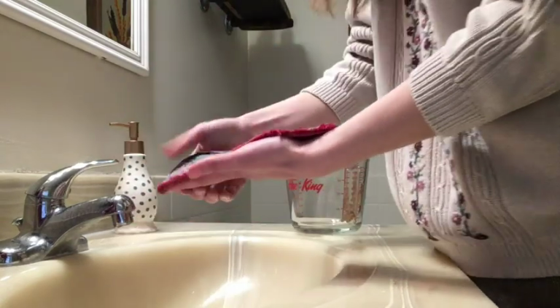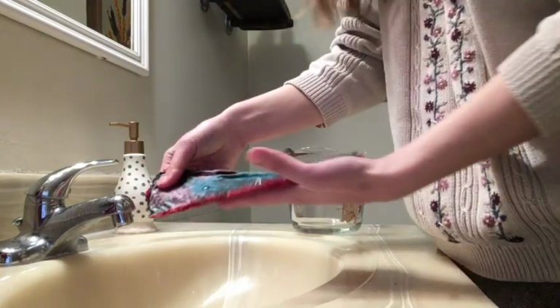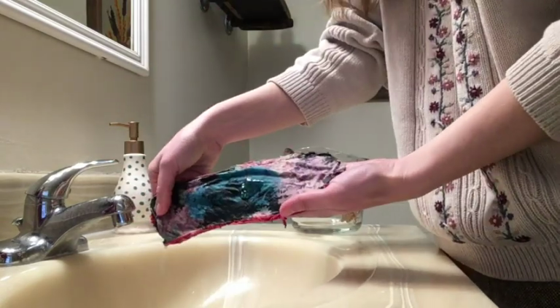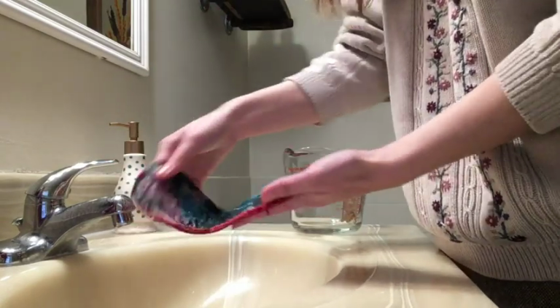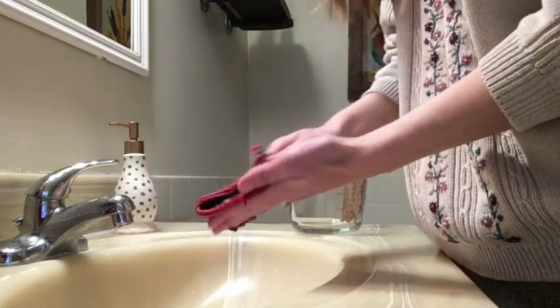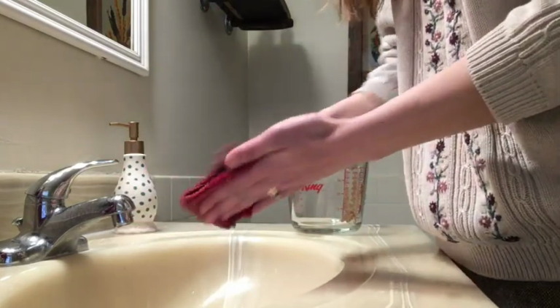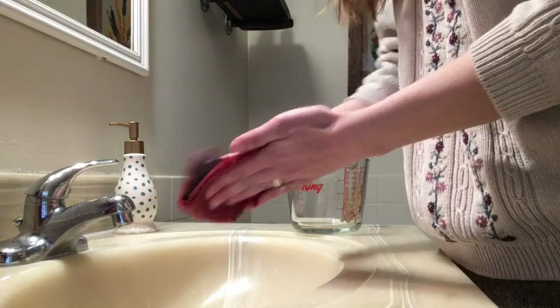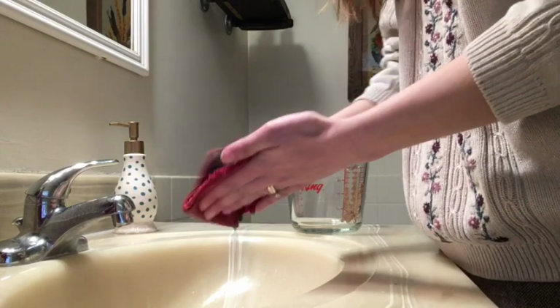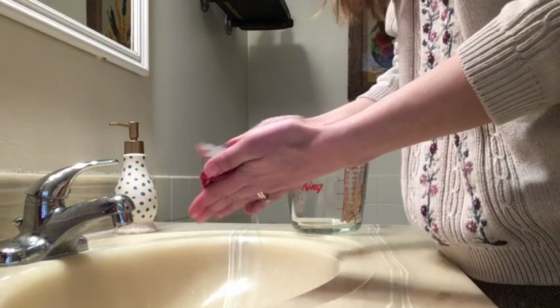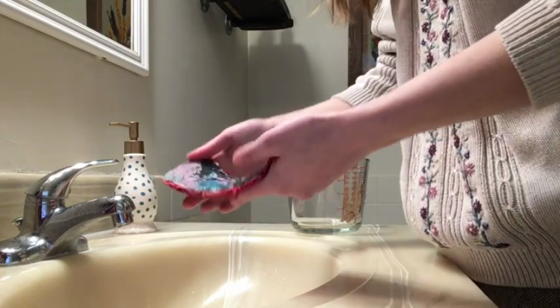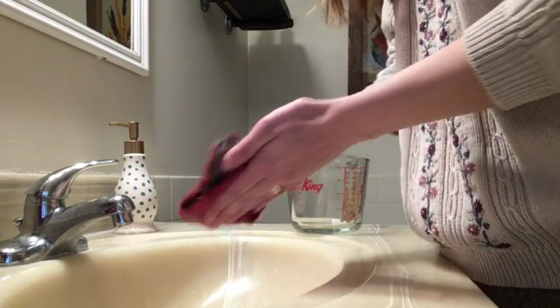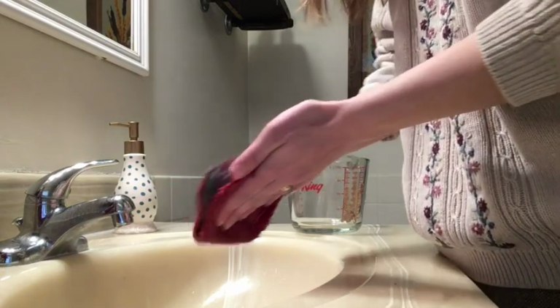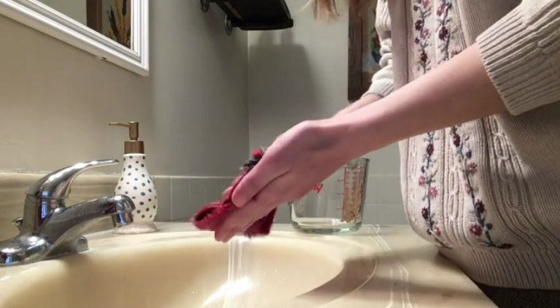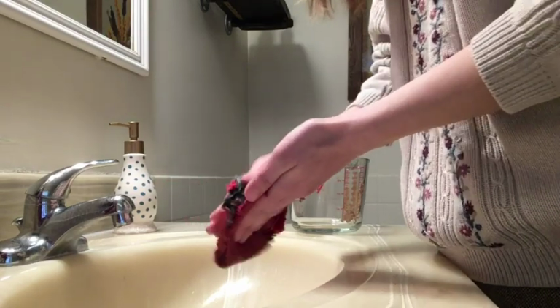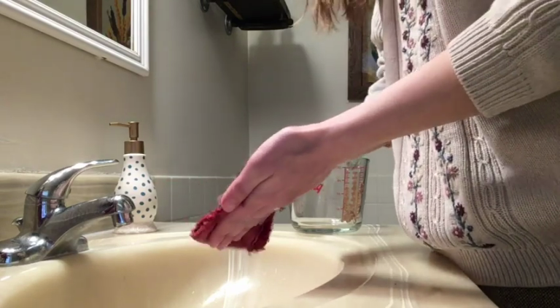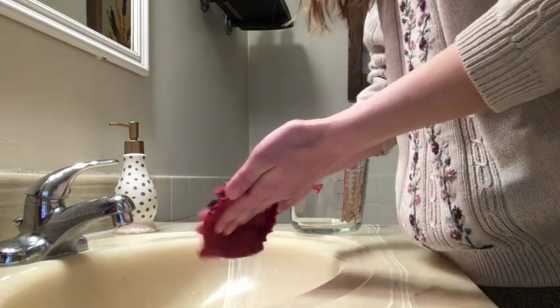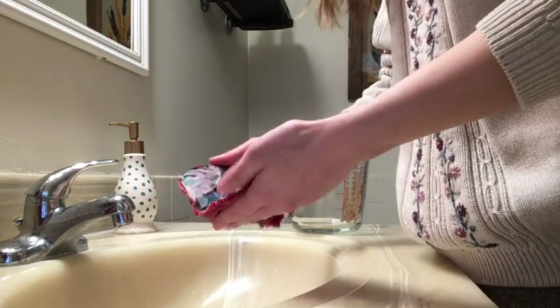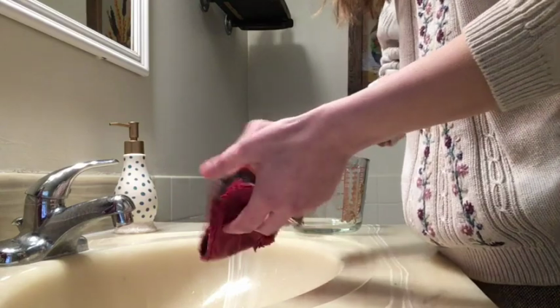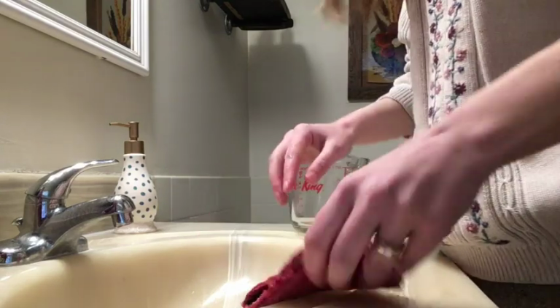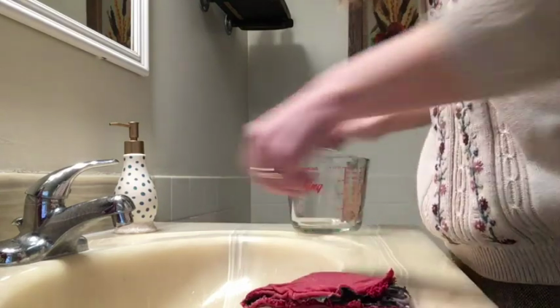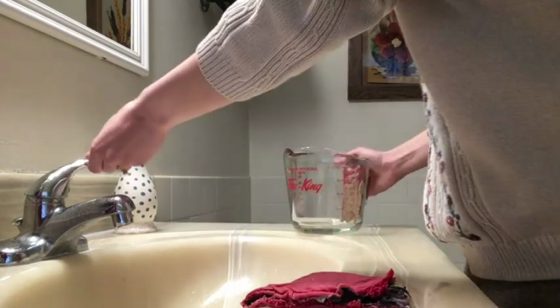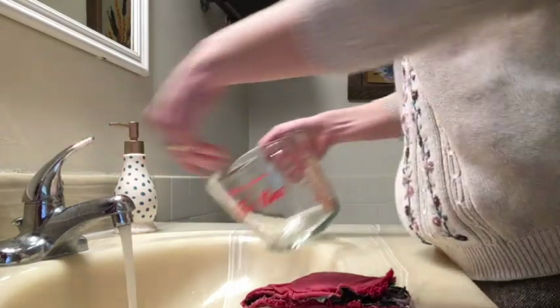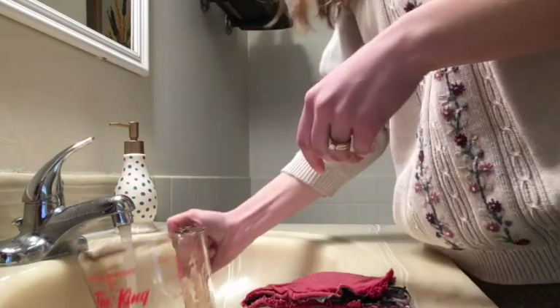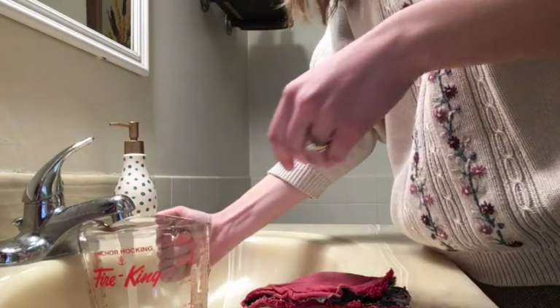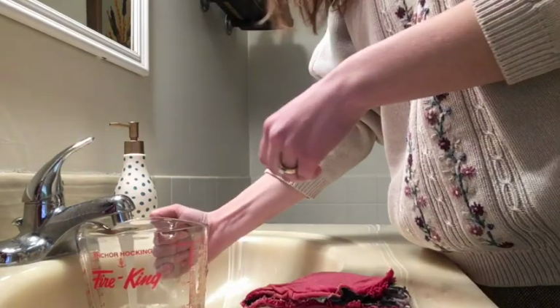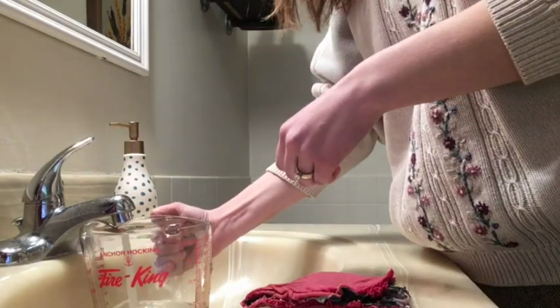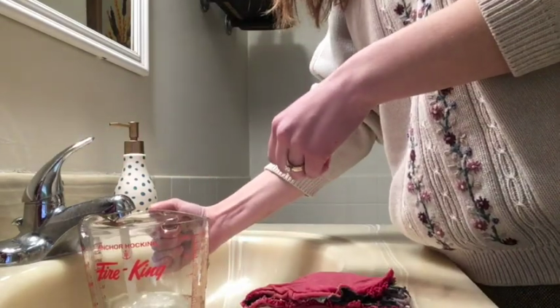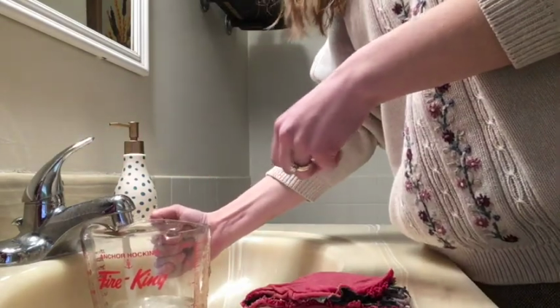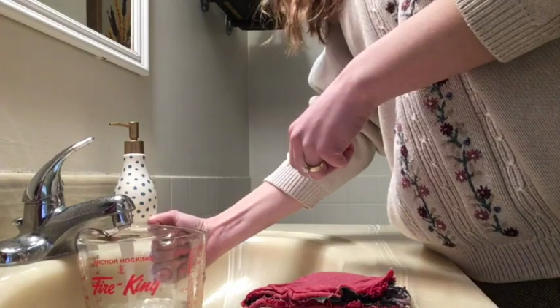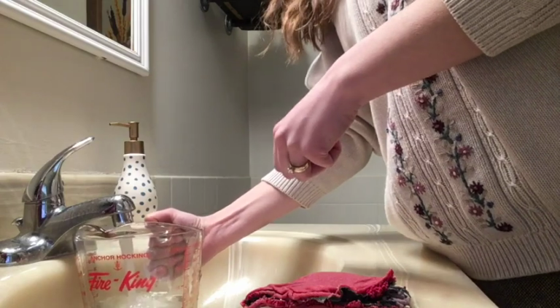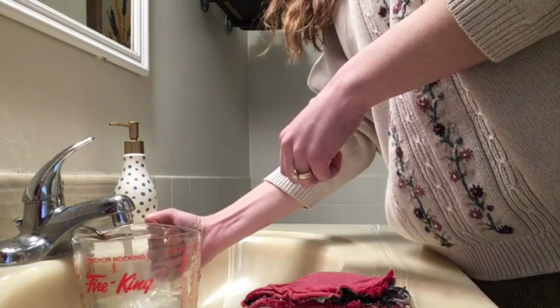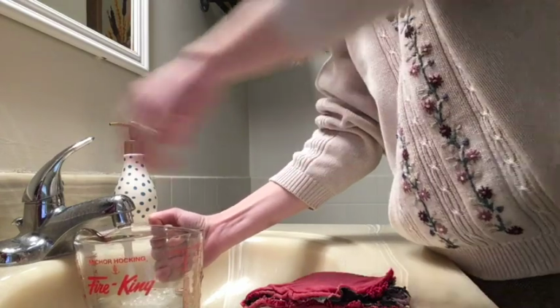I'm using just hand soap — you could use hand soap or laundry detergent, whatever works for you — and just give it a gentle scrubbing. Now get a container or a bucket or something and fill that with cold water.